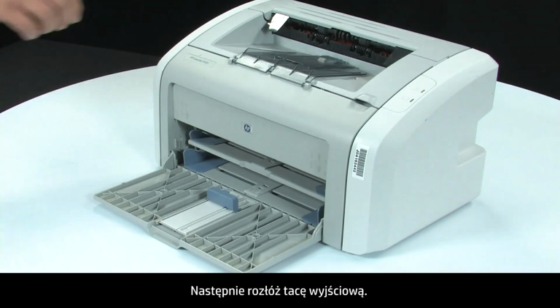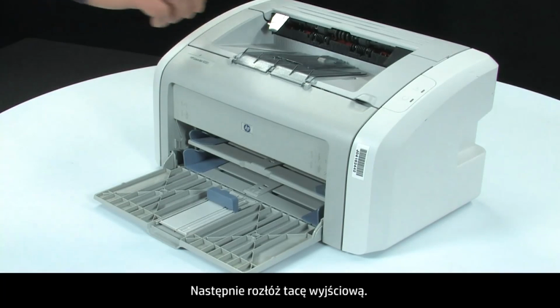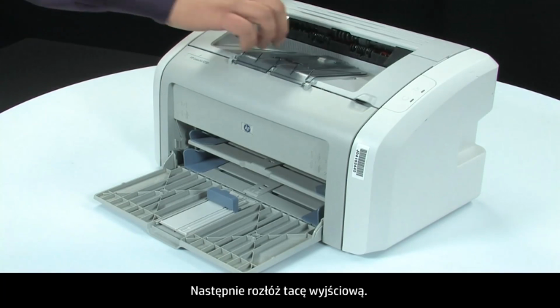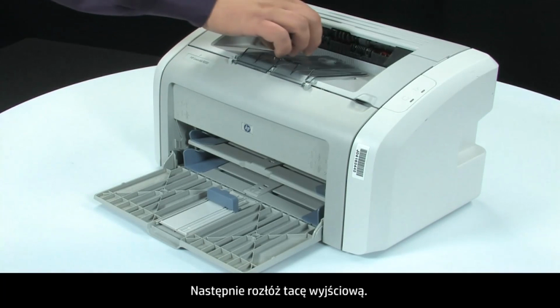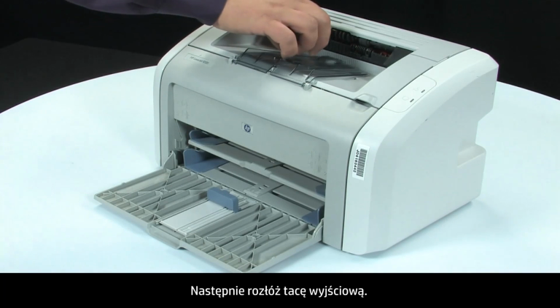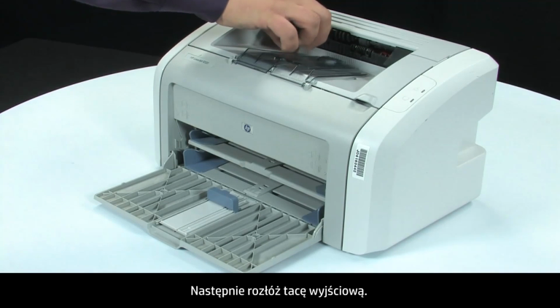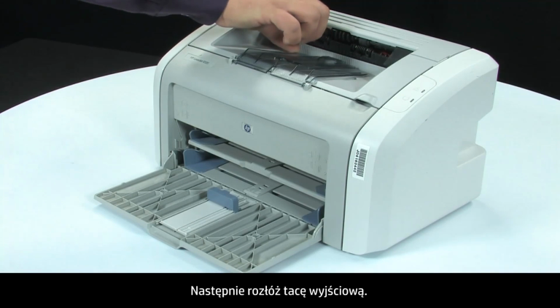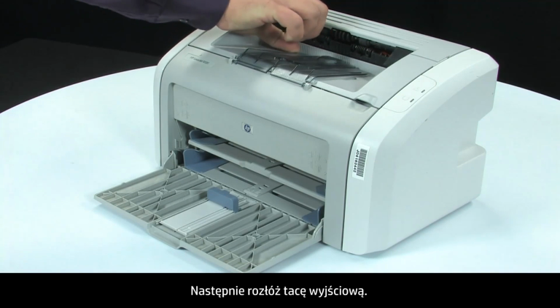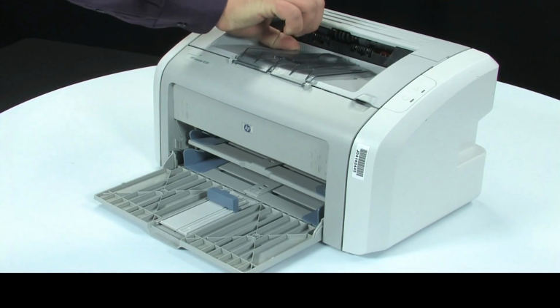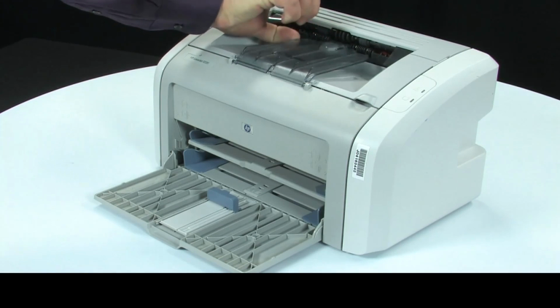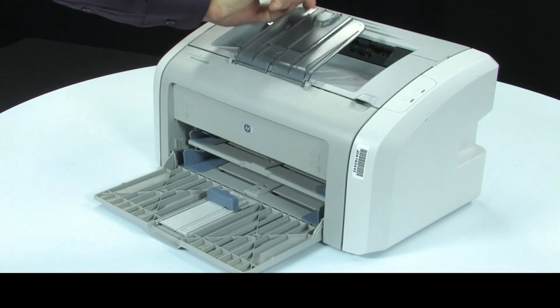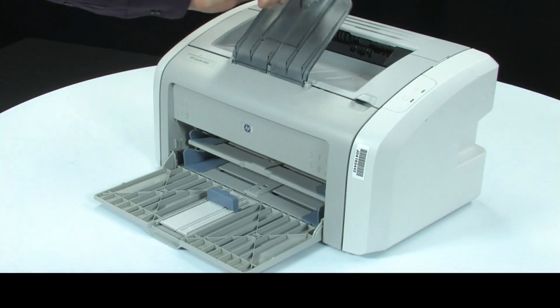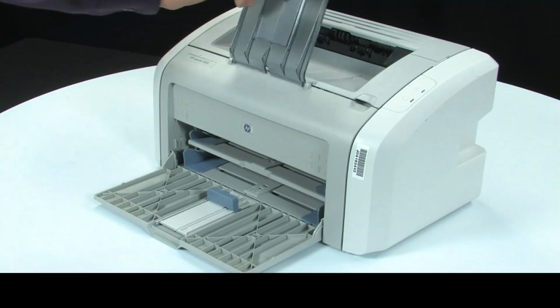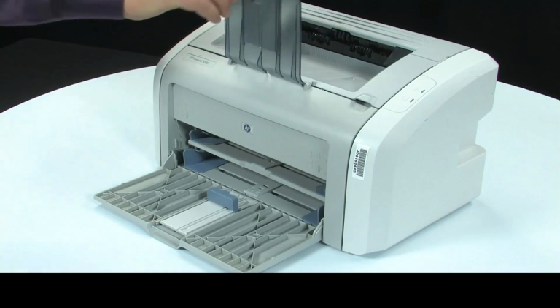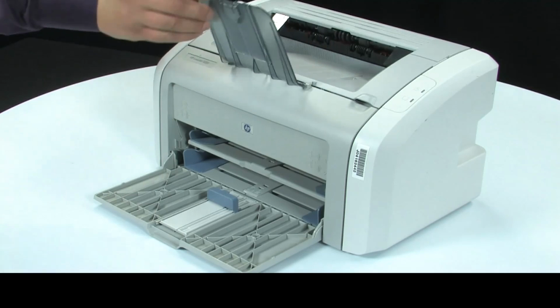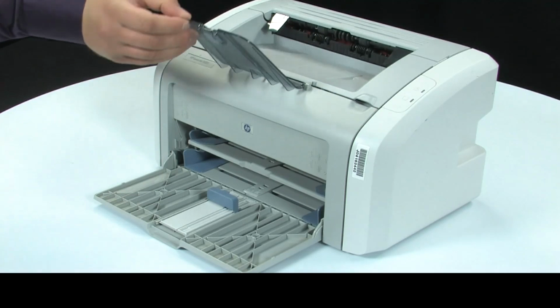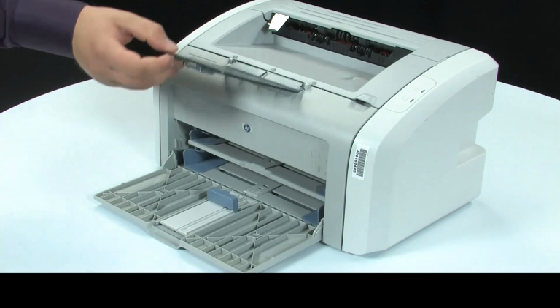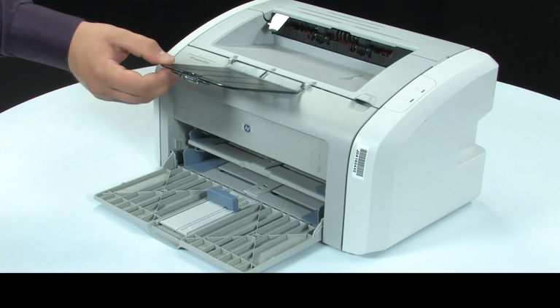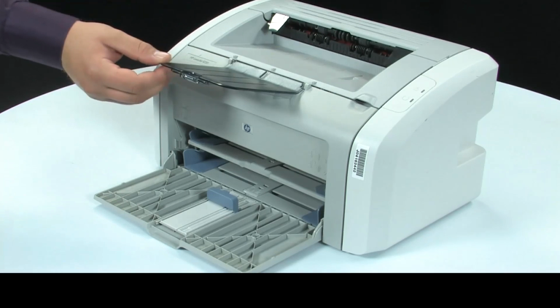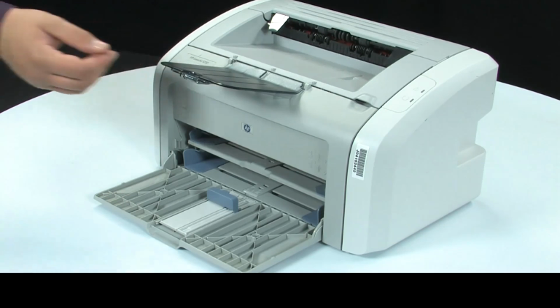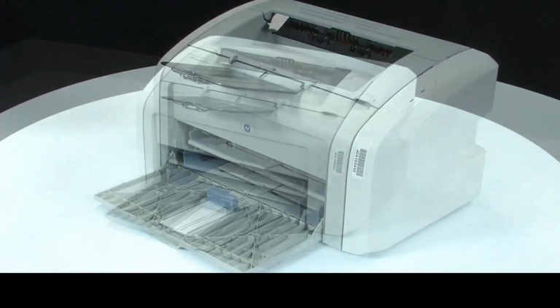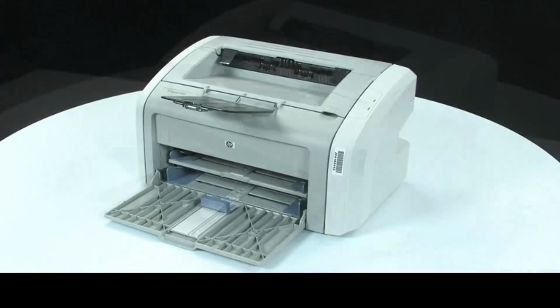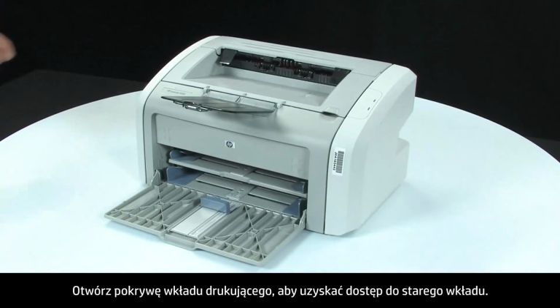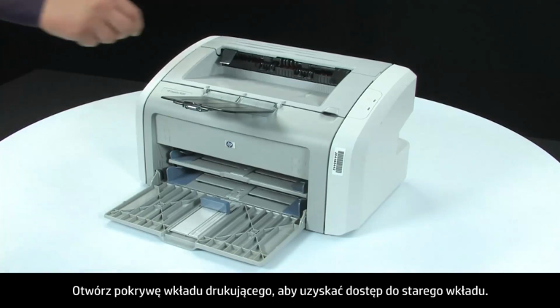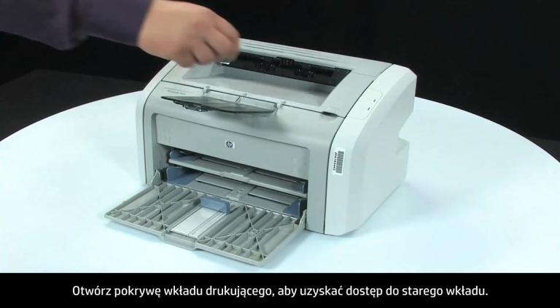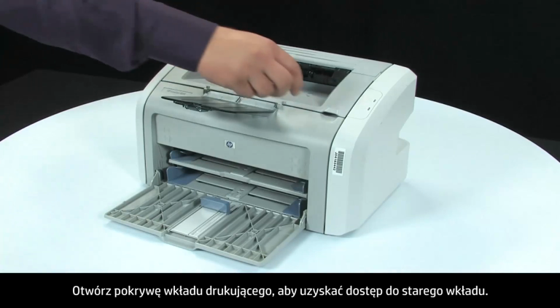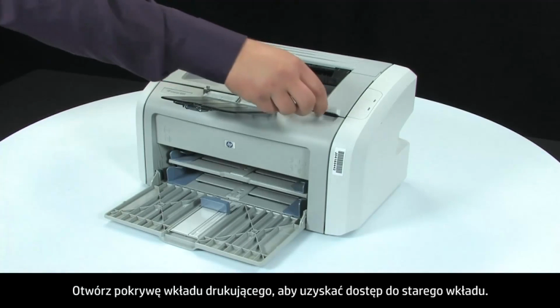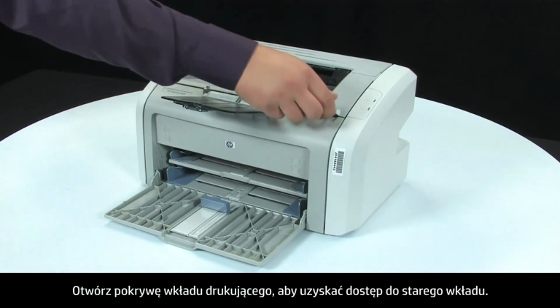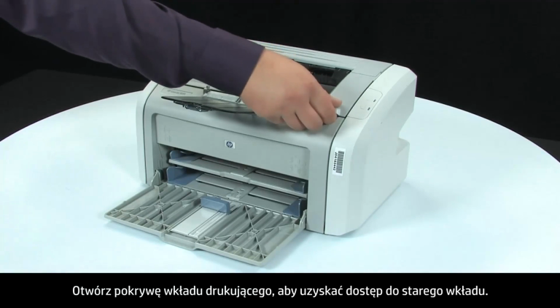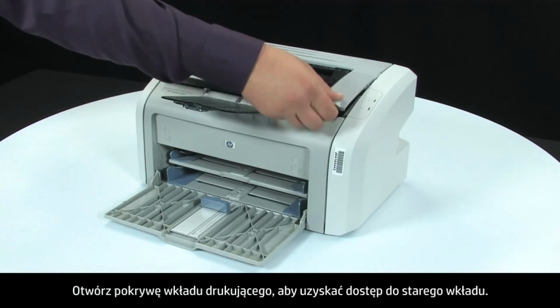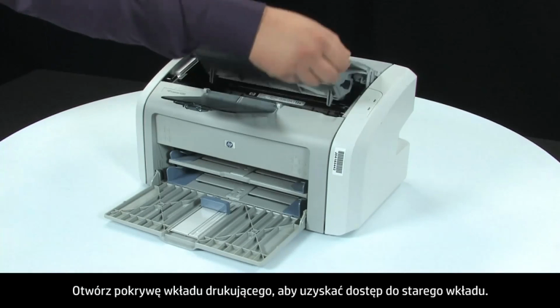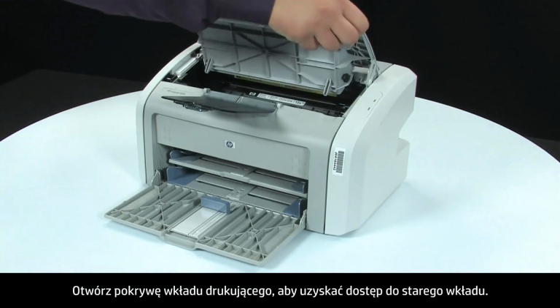Next, extend the output tray. Open the print cartridge door to access the old cartridge.